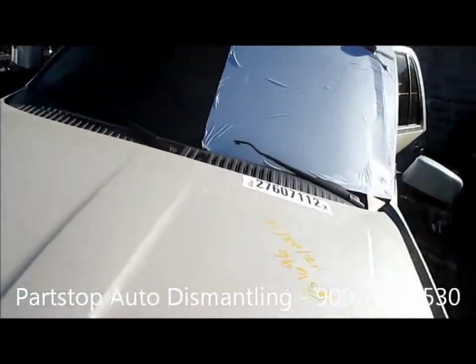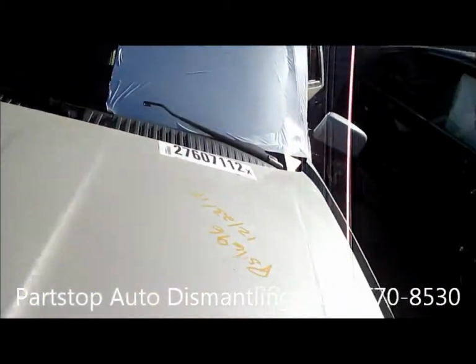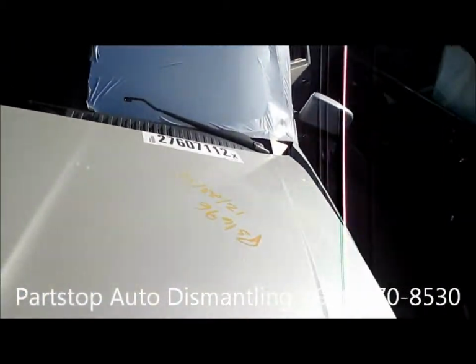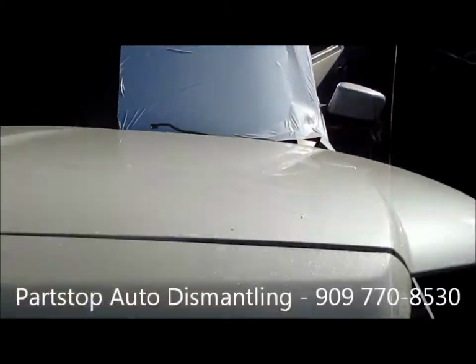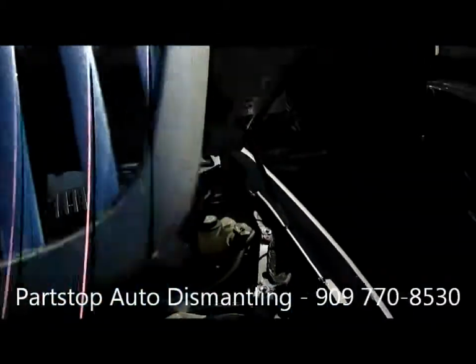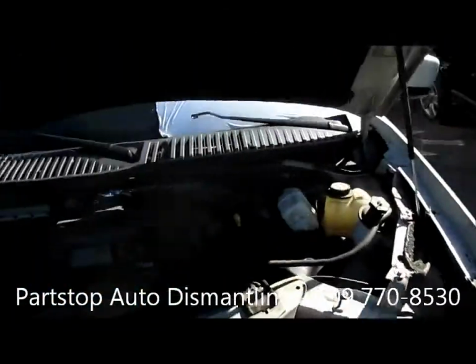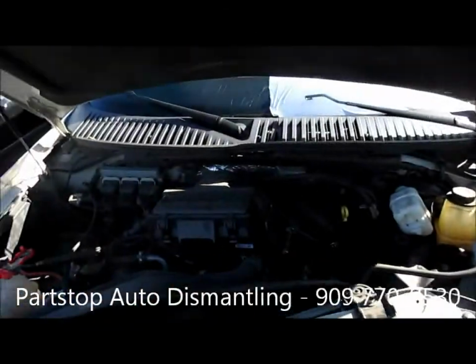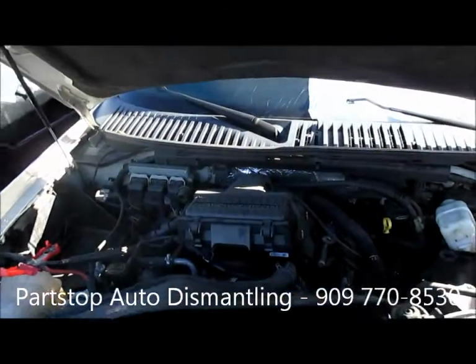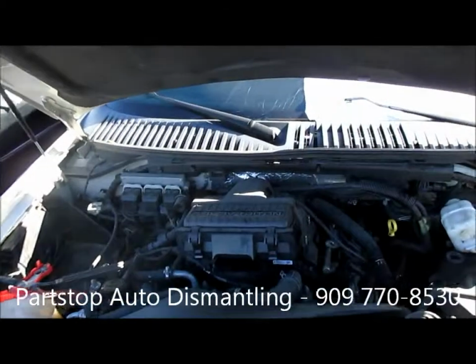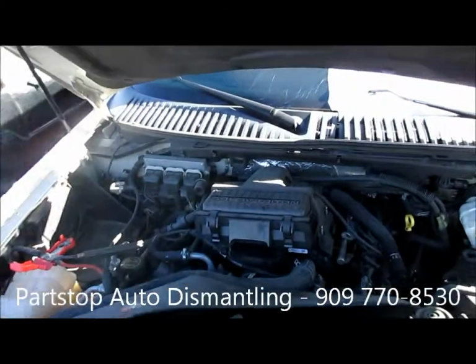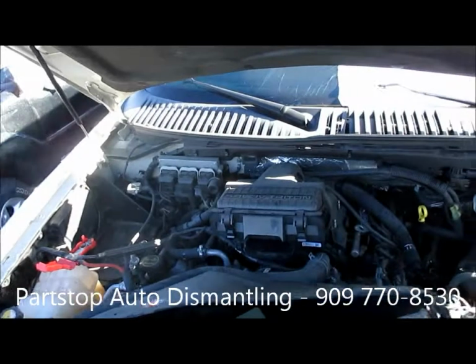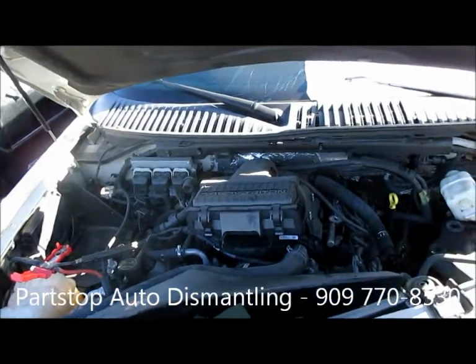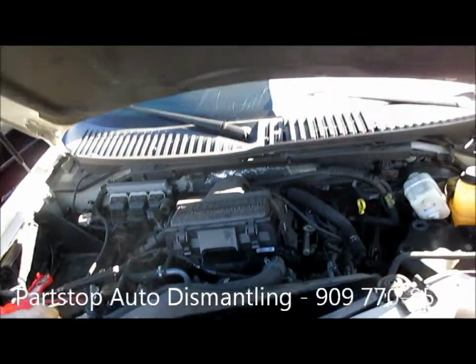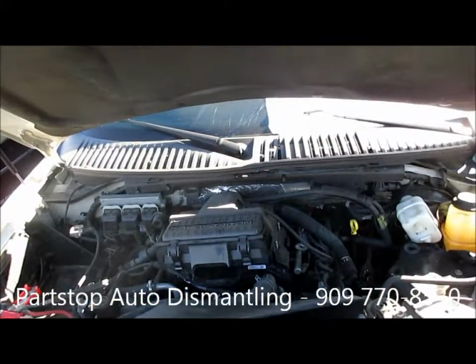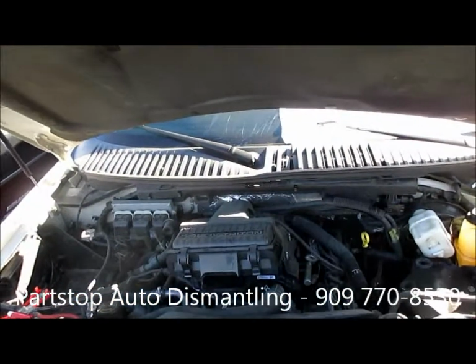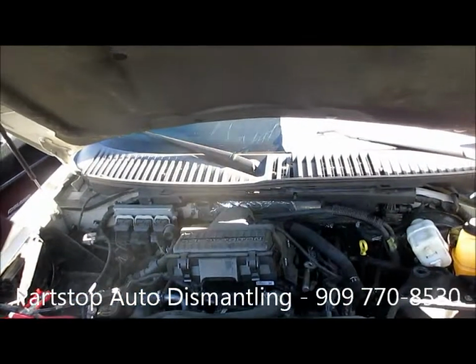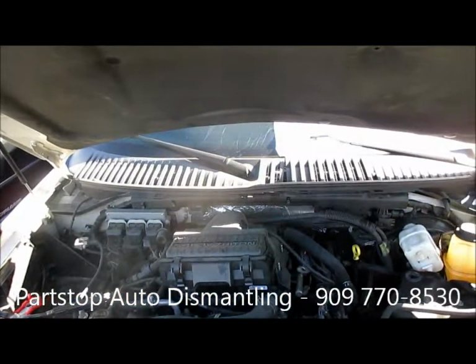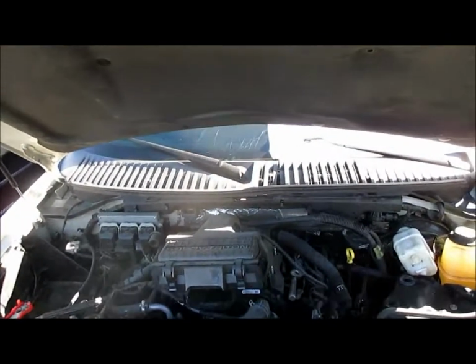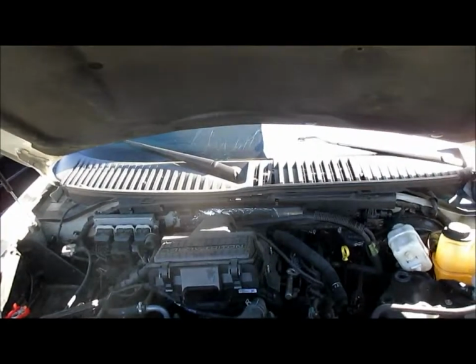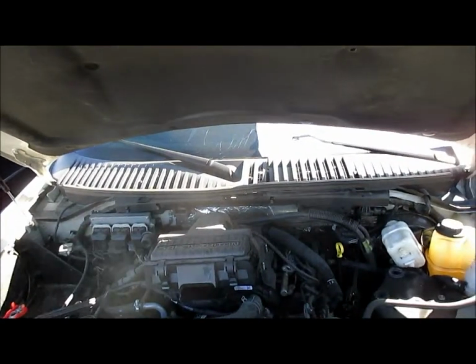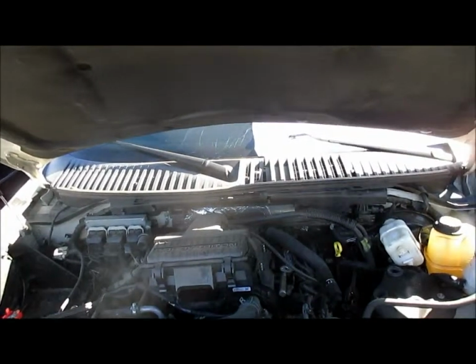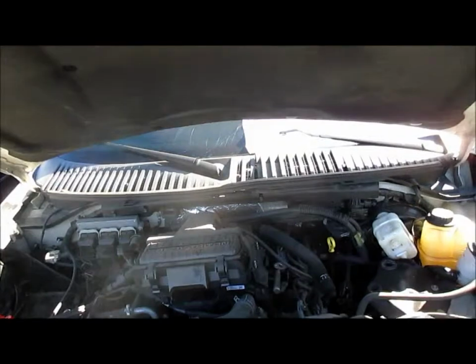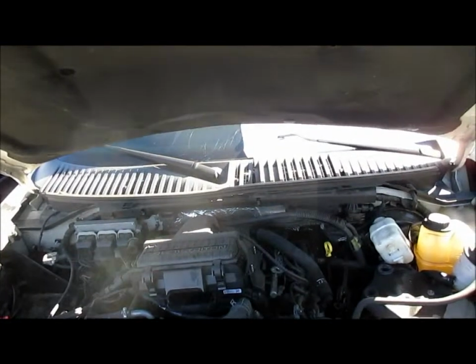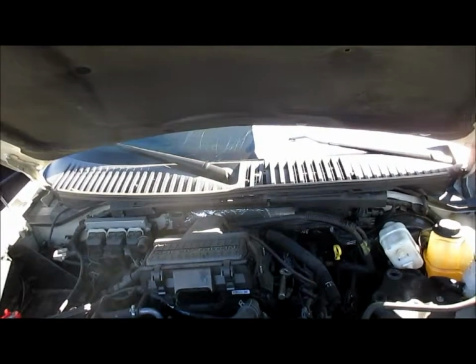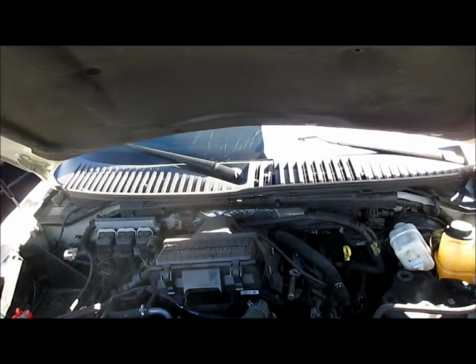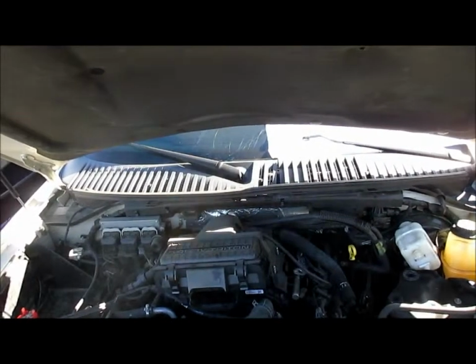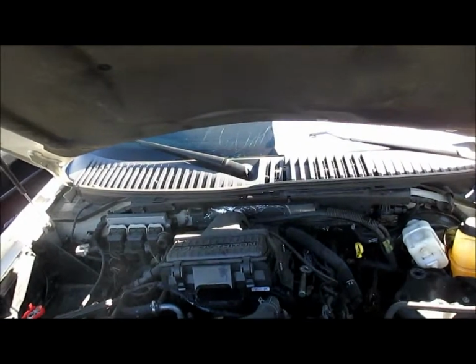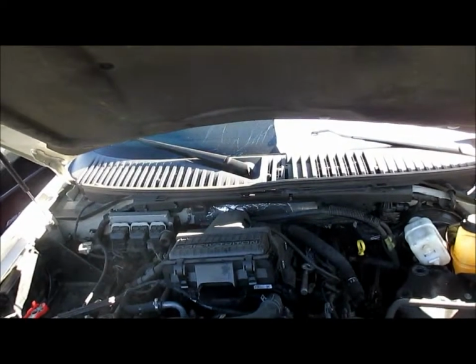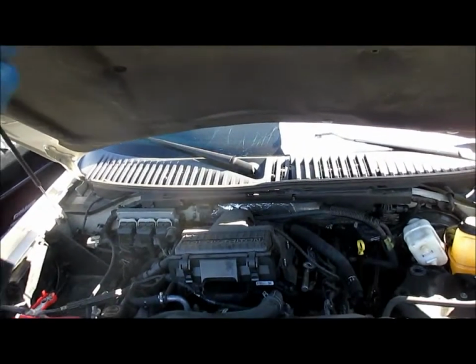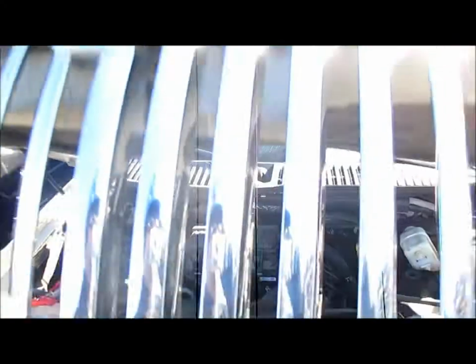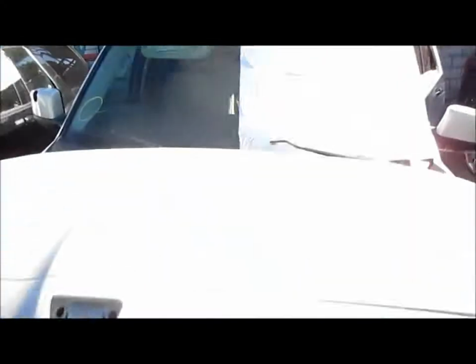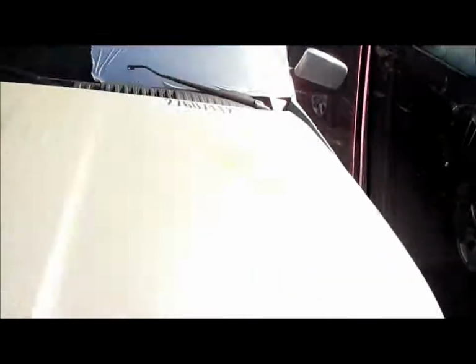Go ahead and take you under the hood here and show you that the engine is intact. We were not able to start this vehicle because it did not have a key when the car came in, but we will do a compression test on the motor, and each part will come with a standard 90-day part warranty.